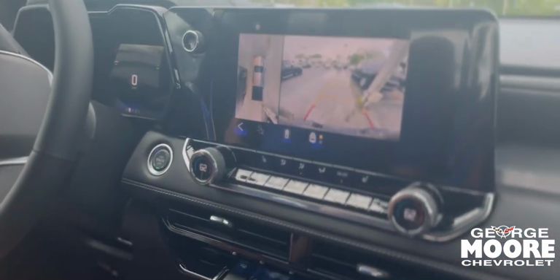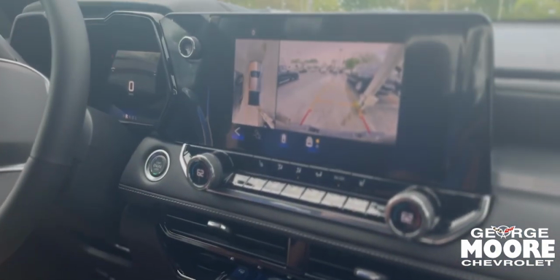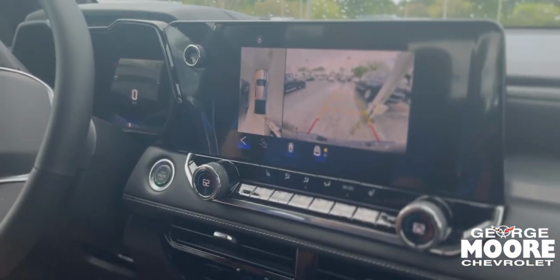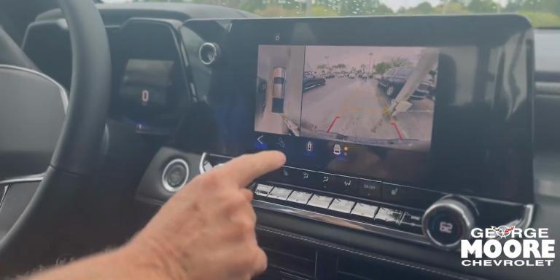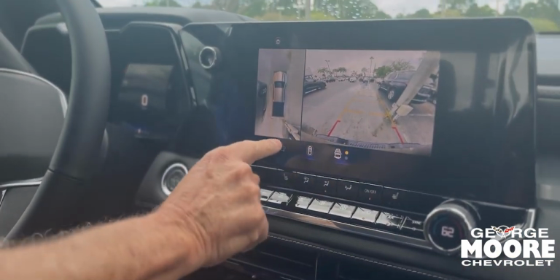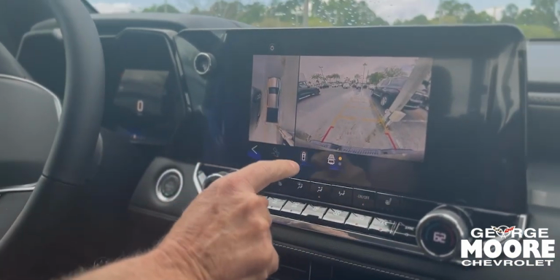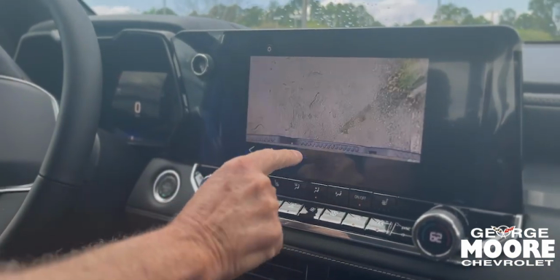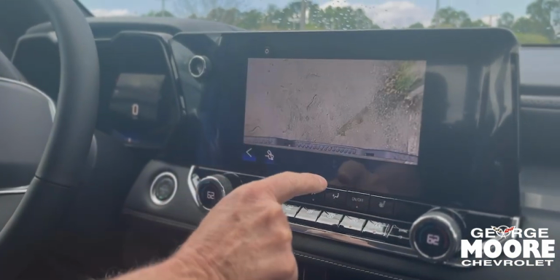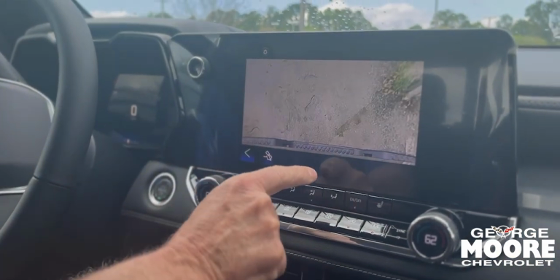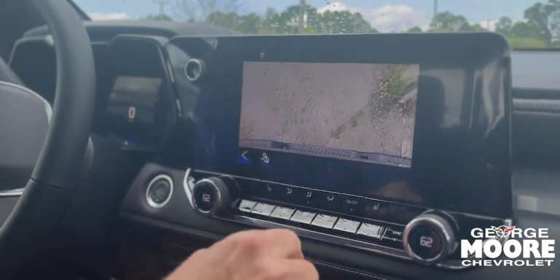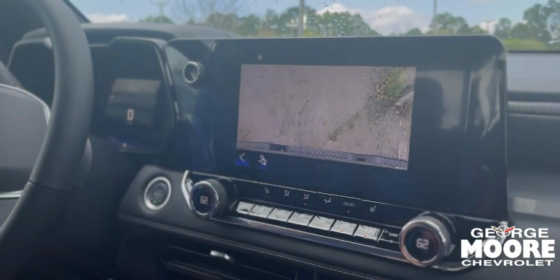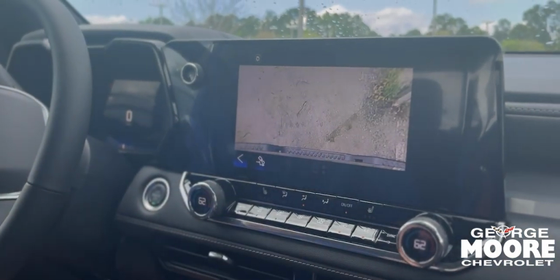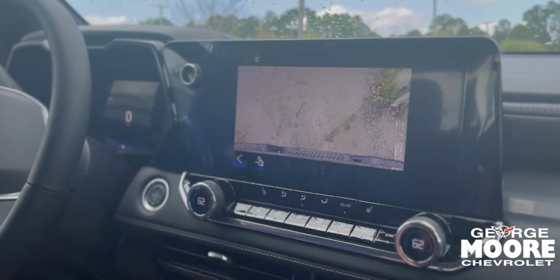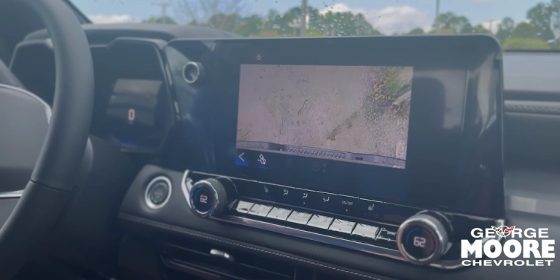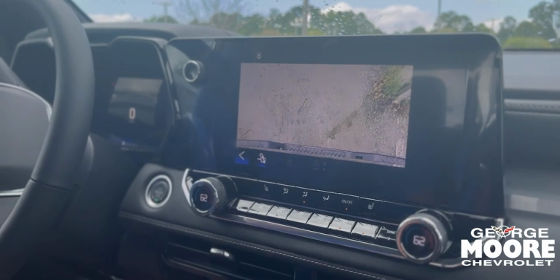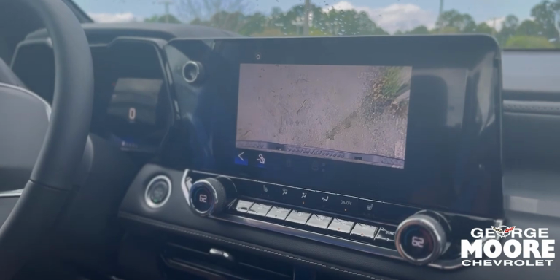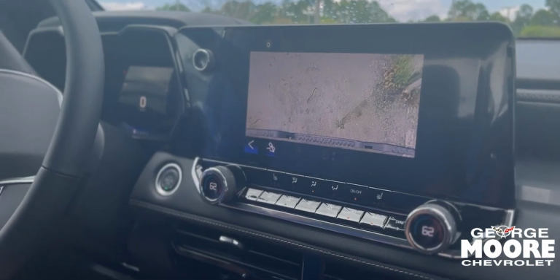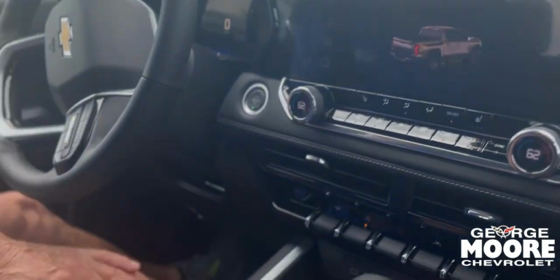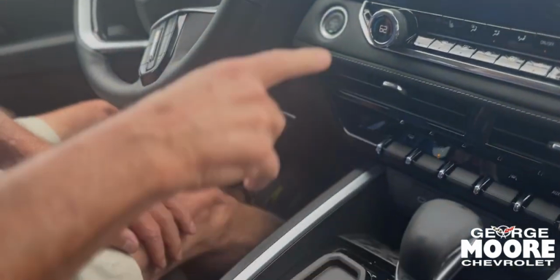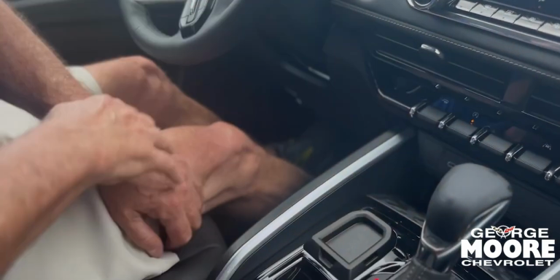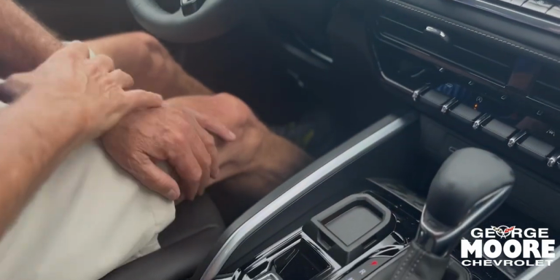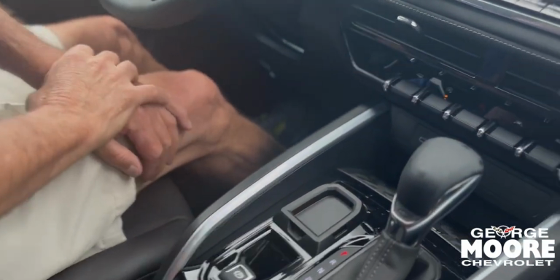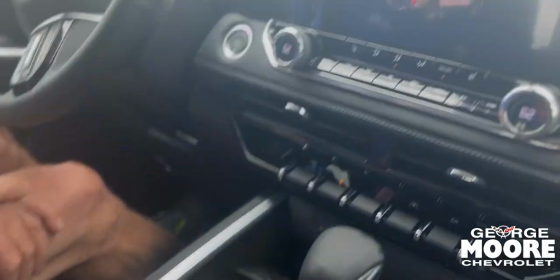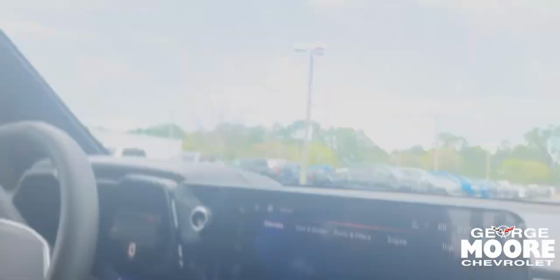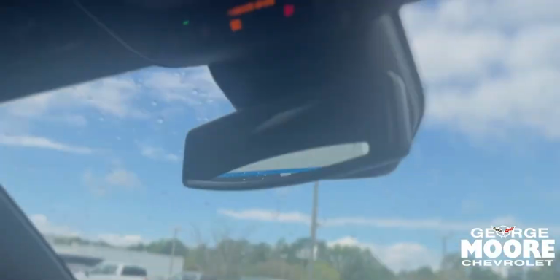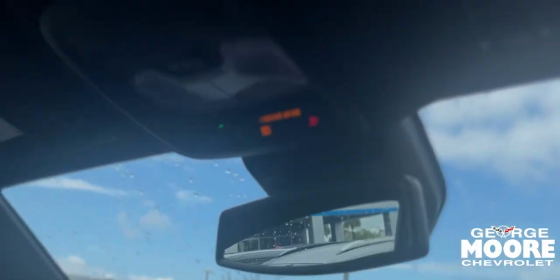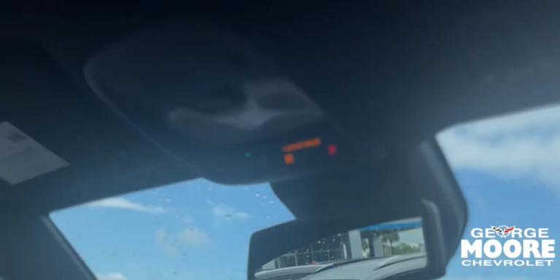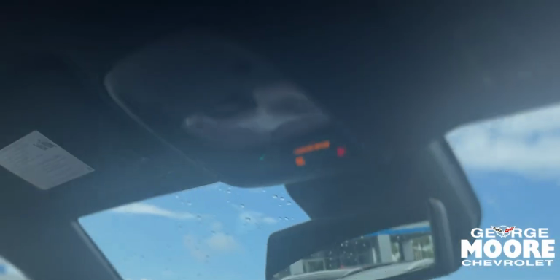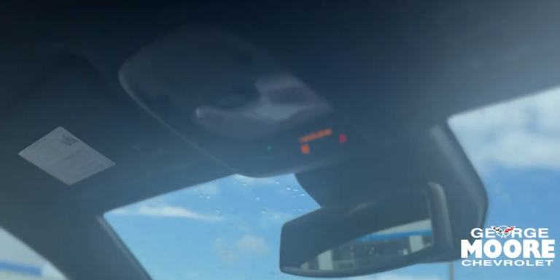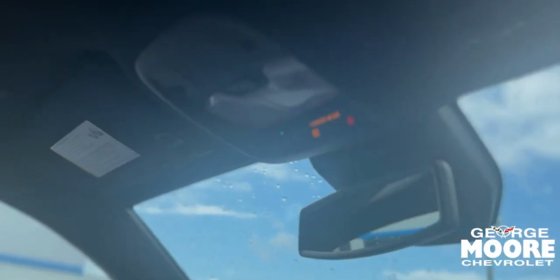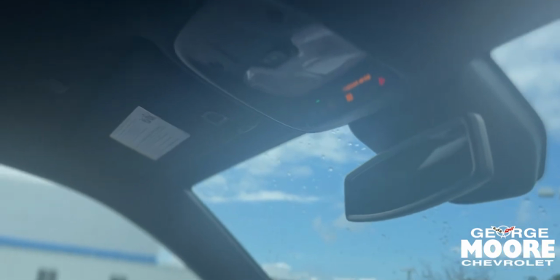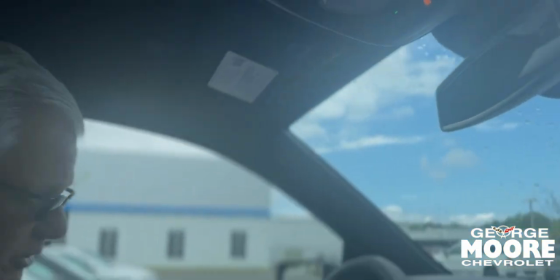Got a nice big backup camera with all your different views. Parking brake — we also offer OnStar for you. Really nice vehicle.